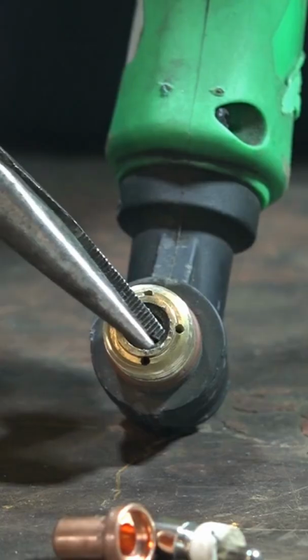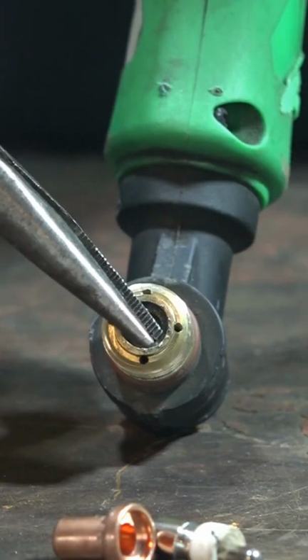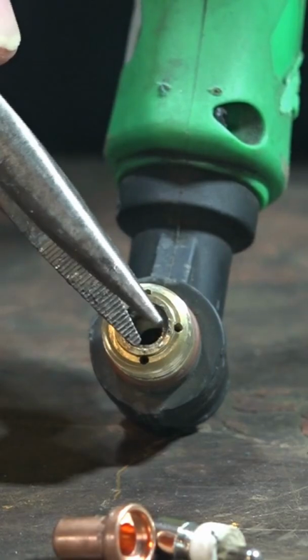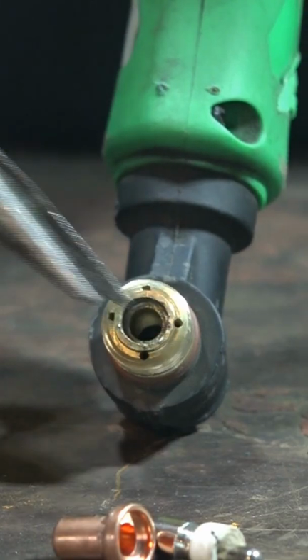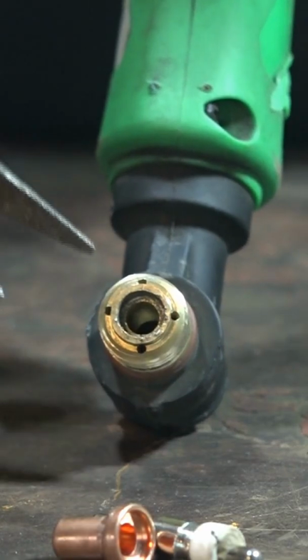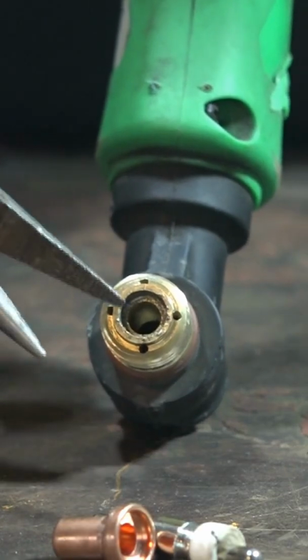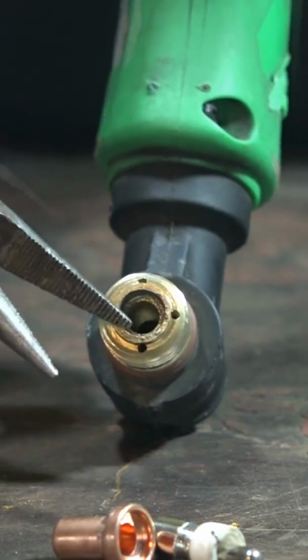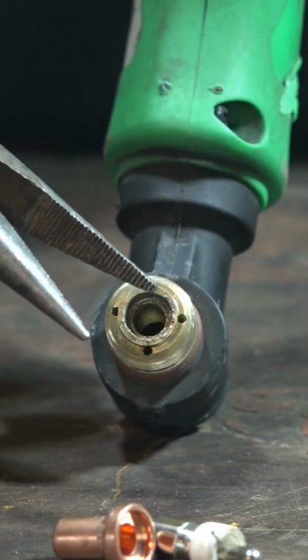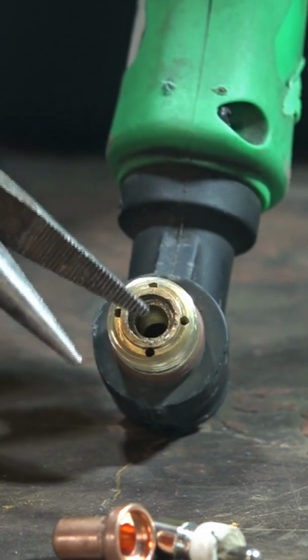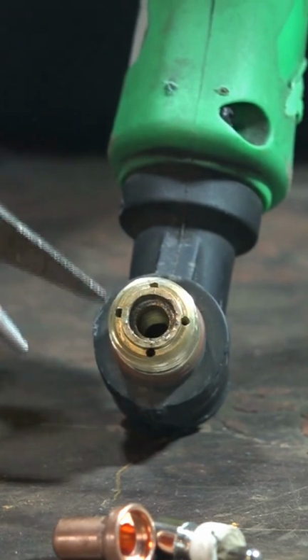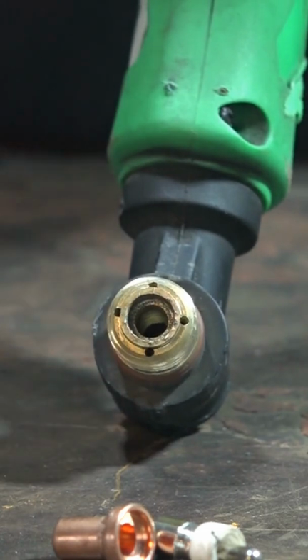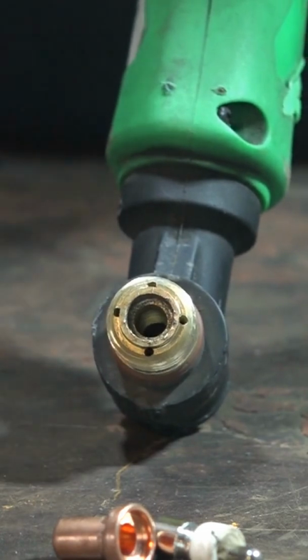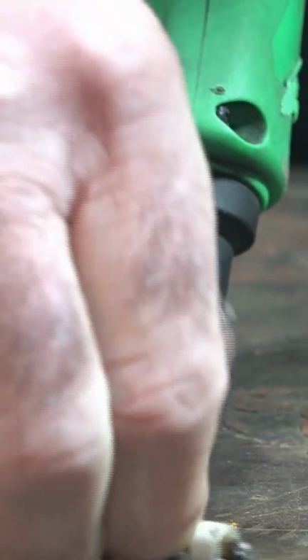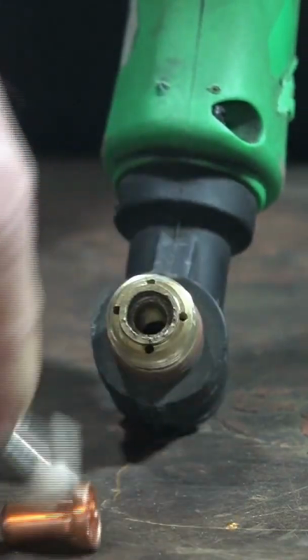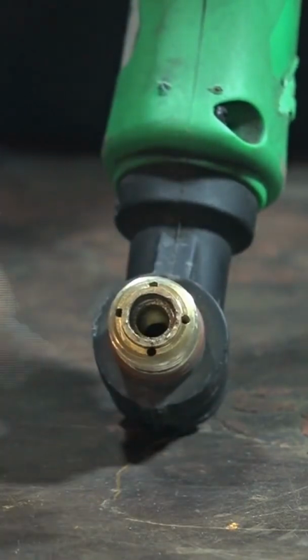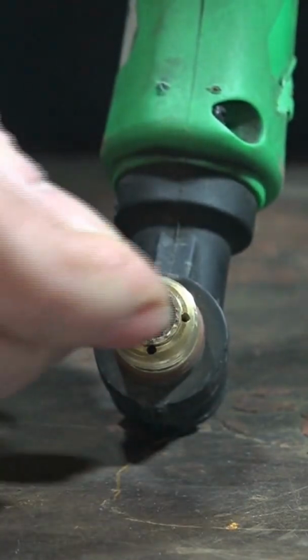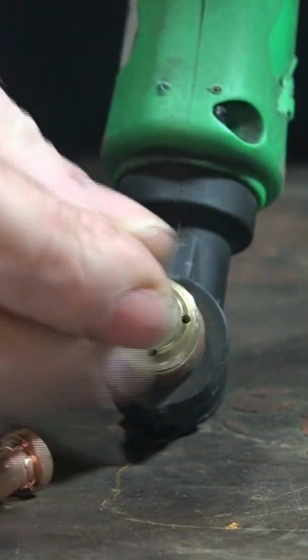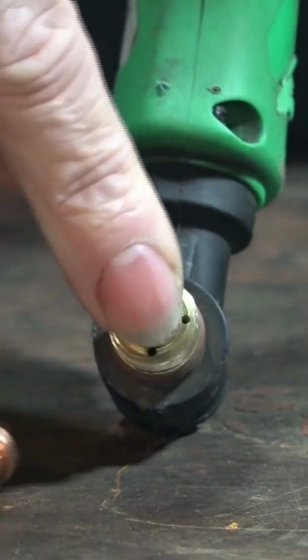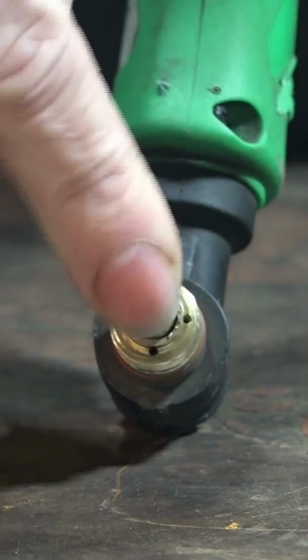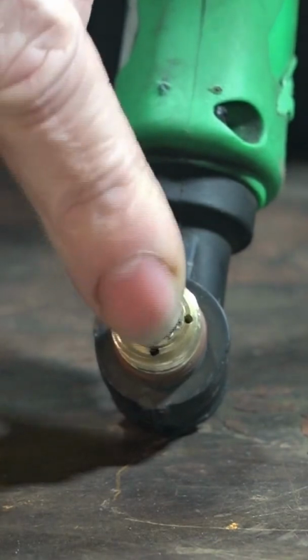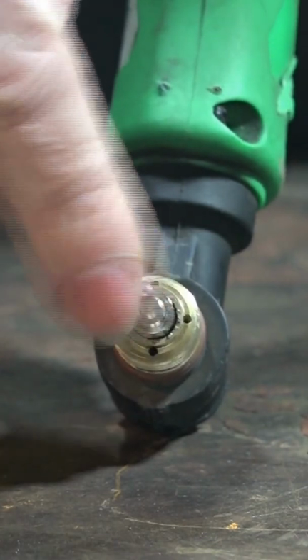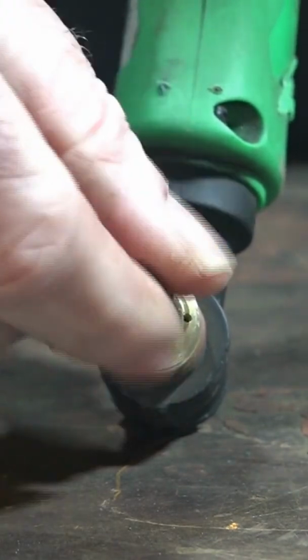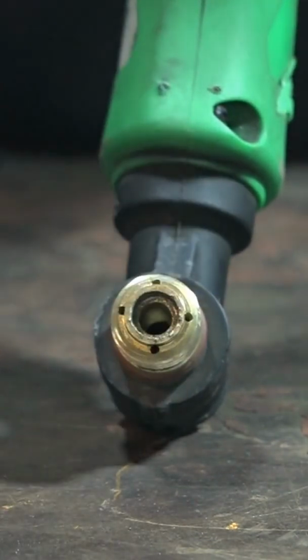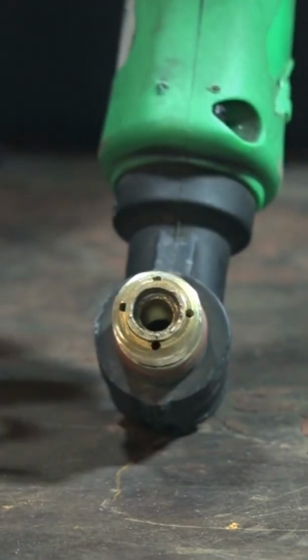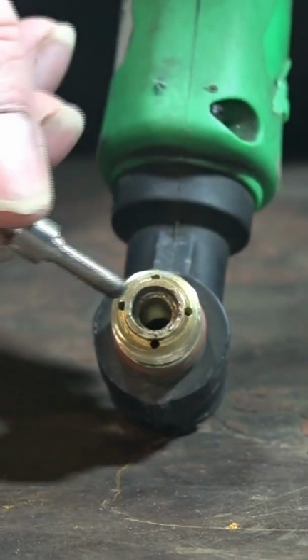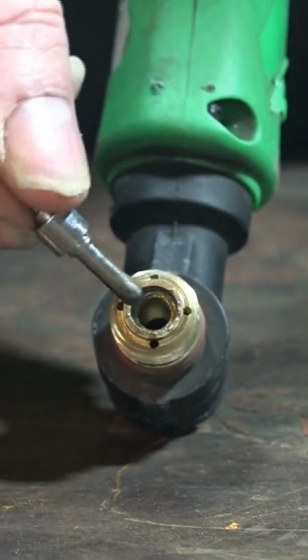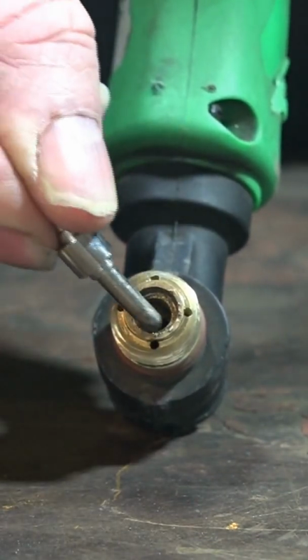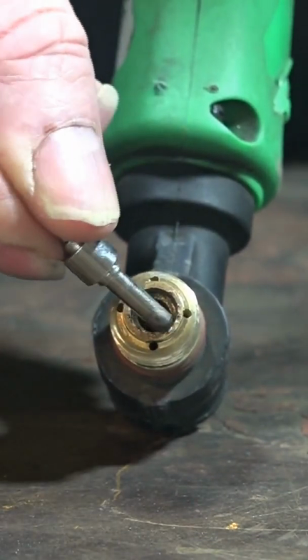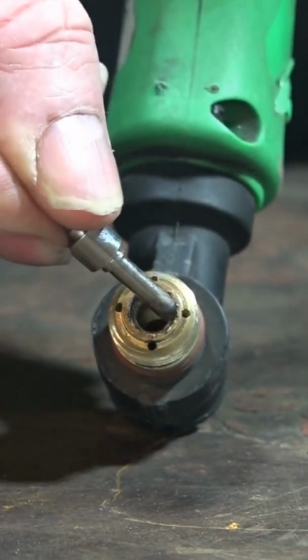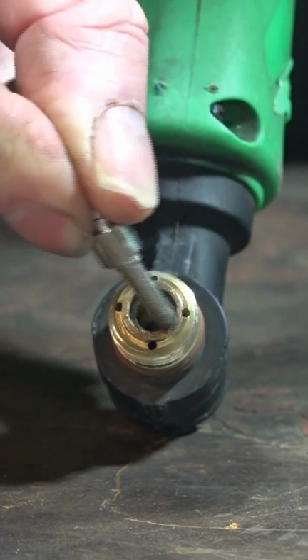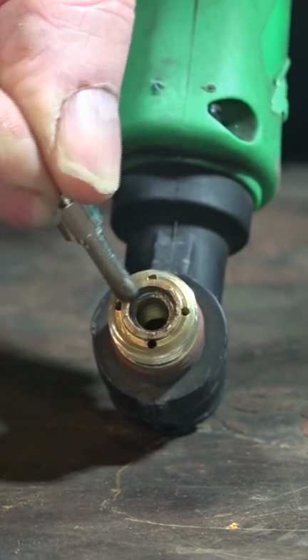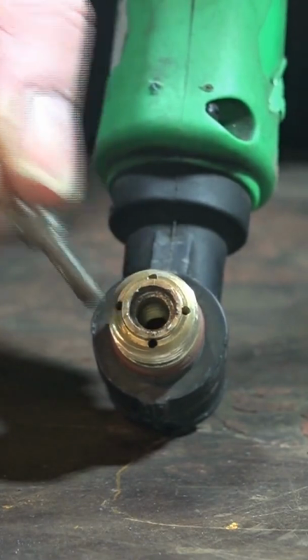Here it's all chipped out and burned out. The plasma consumables have been vibrating in it. They go on like this, and if it's not tight enough, they just vibrate and vibrate. And when they vibrate, it takes great chunks out of your copper holder.